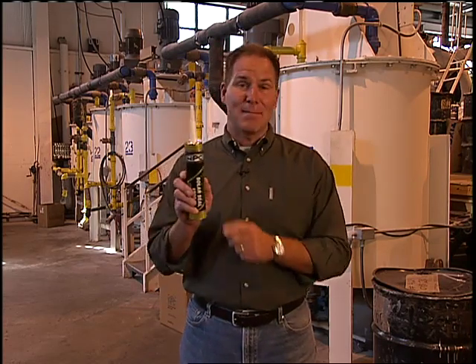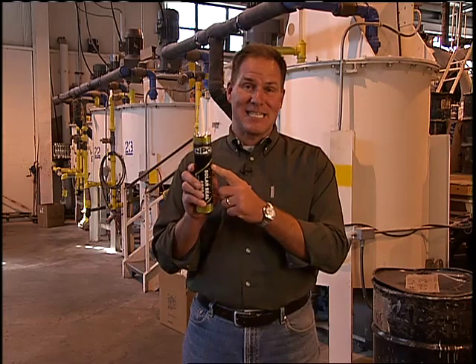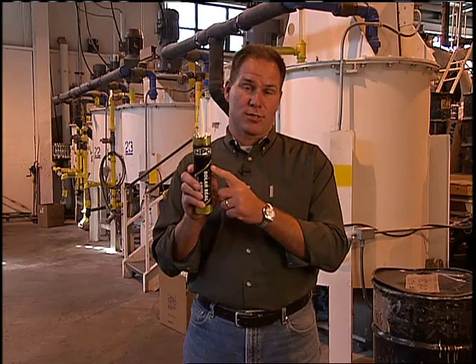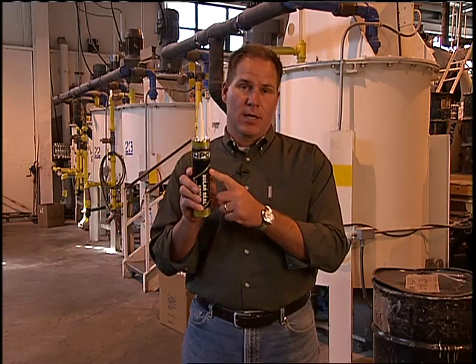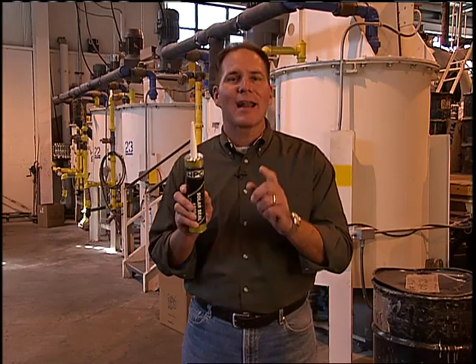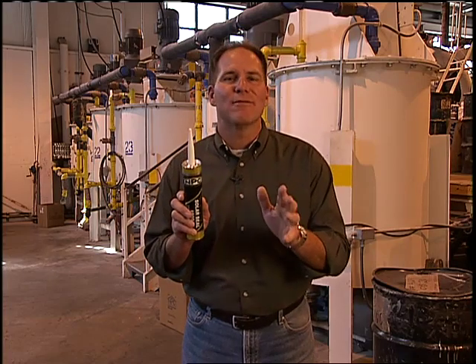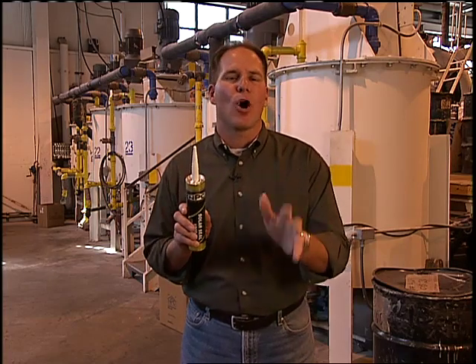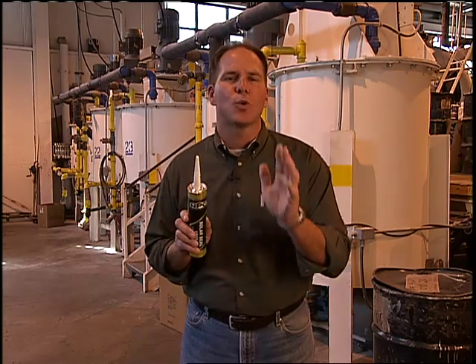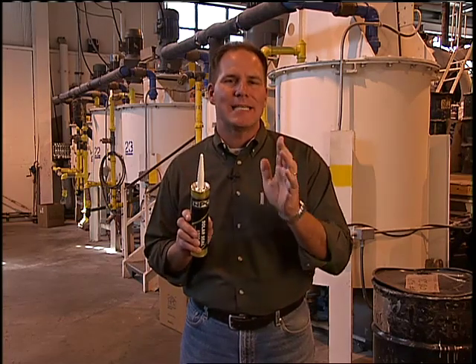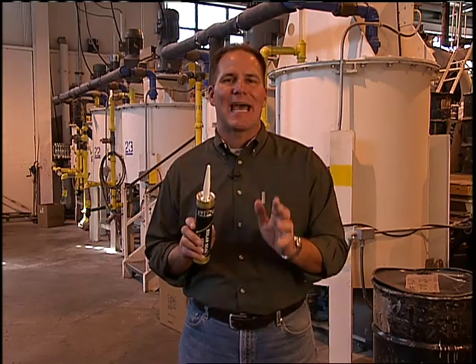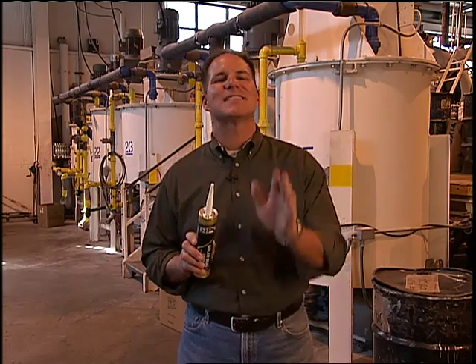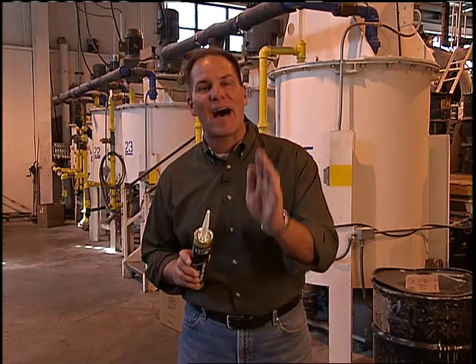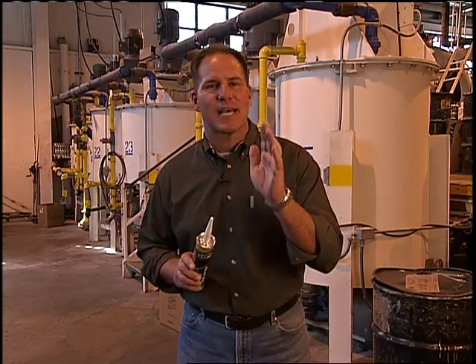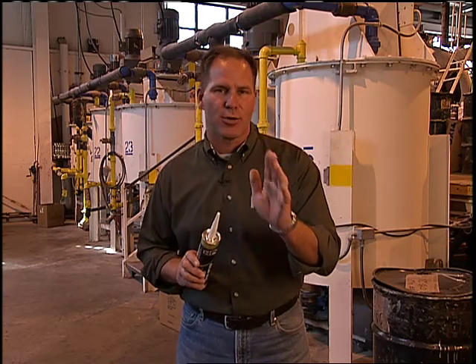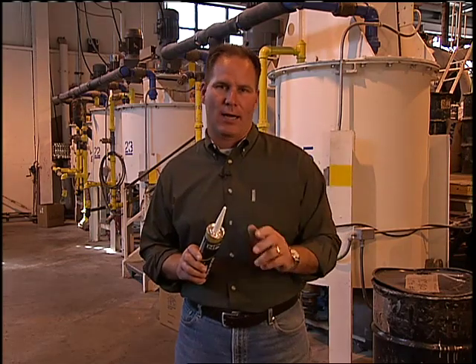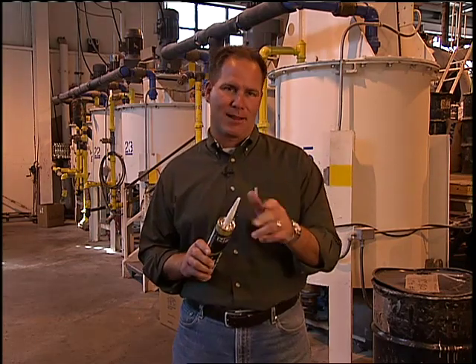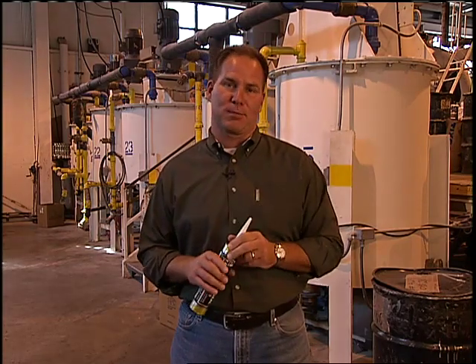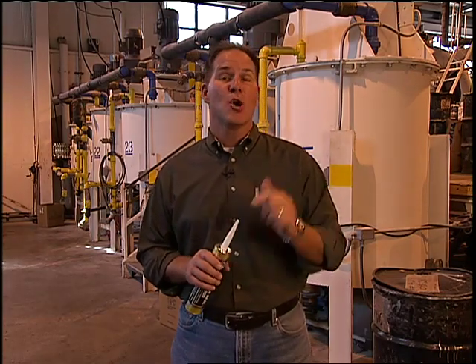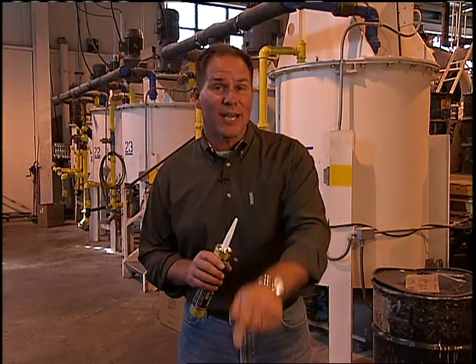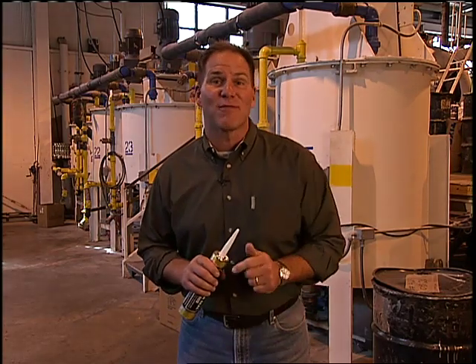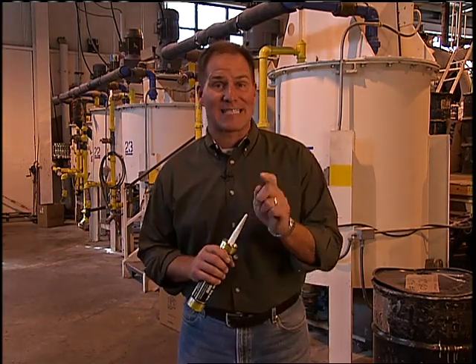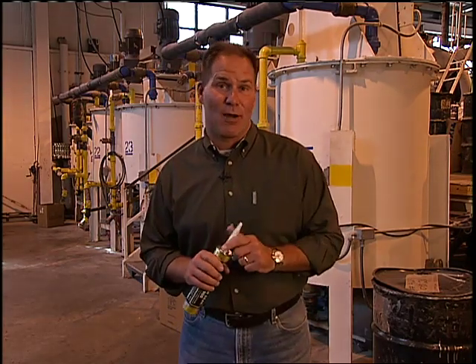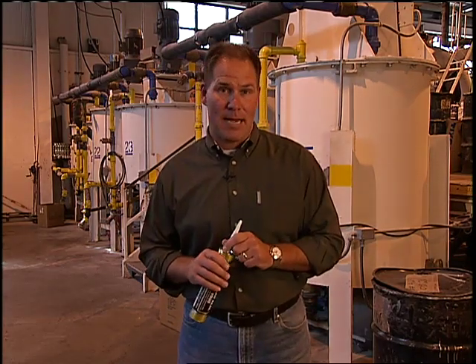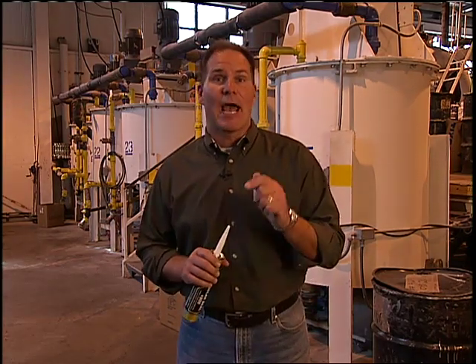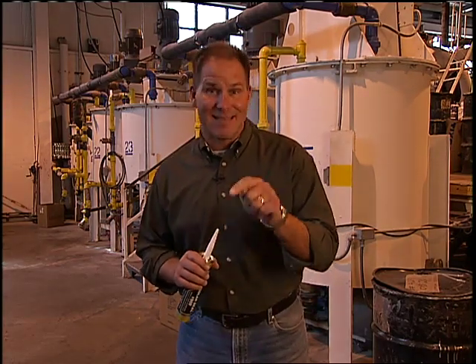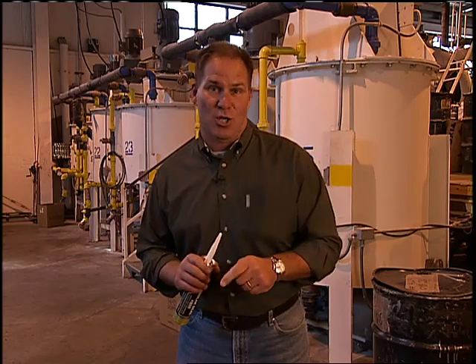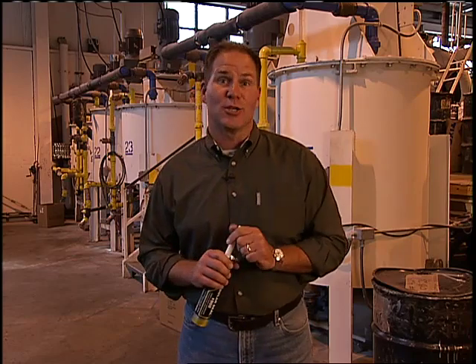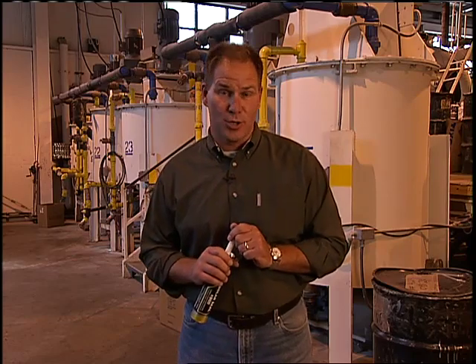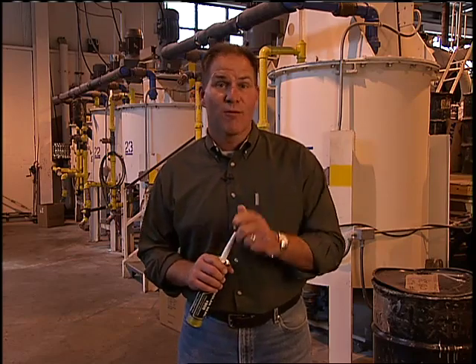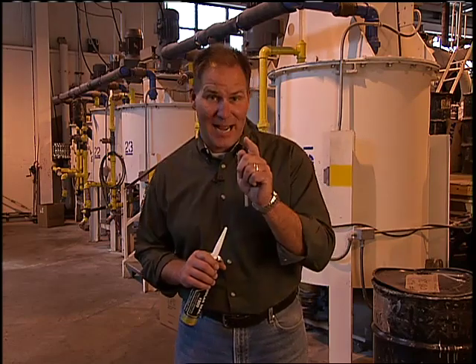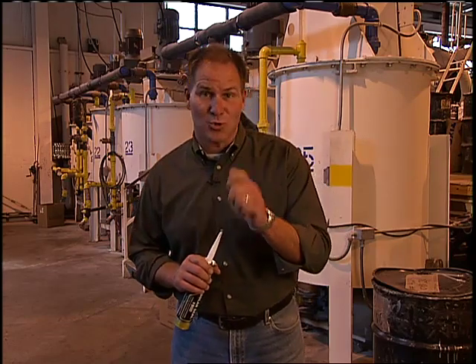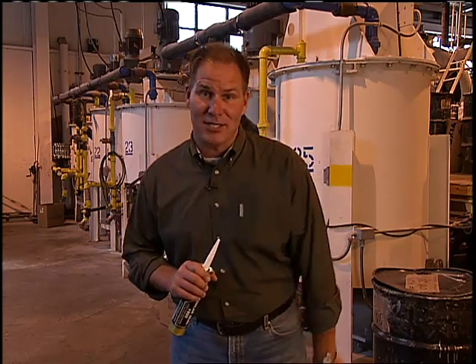NPC Solar Seal — it's a product that I have used for almost 20 years and it is the finest exterior caulking on the marketplace. We're here today to find out exactly how it's made and why this is the caulking you should use for your next outdoor project.